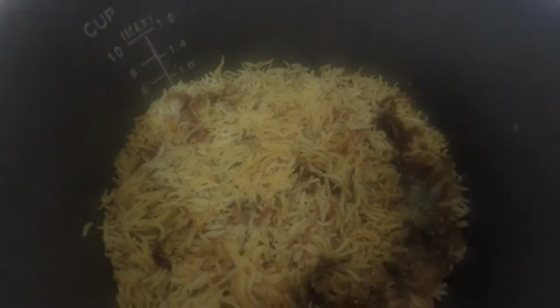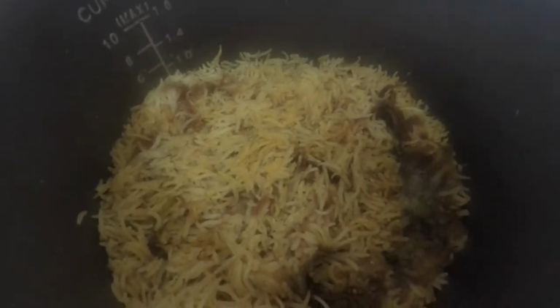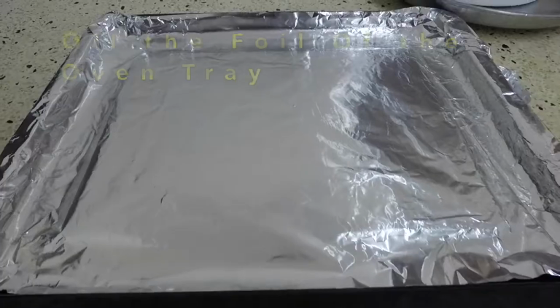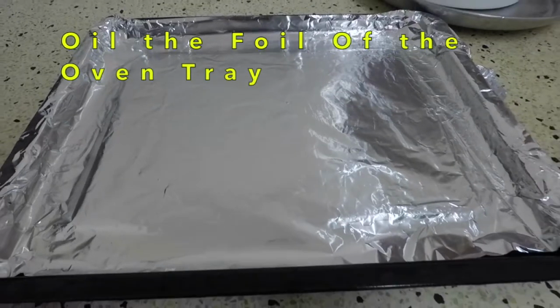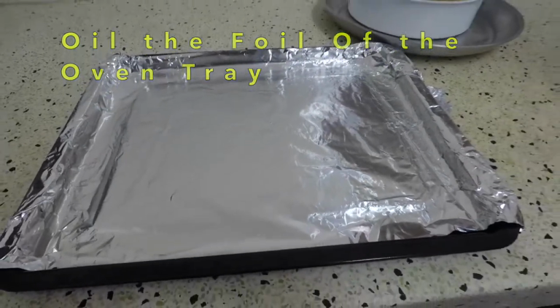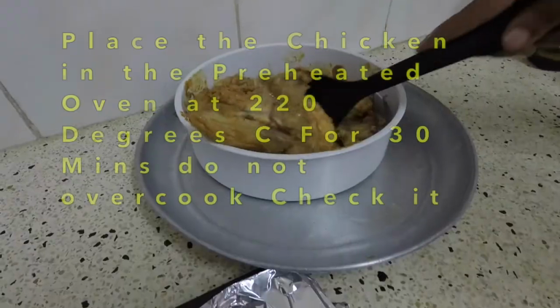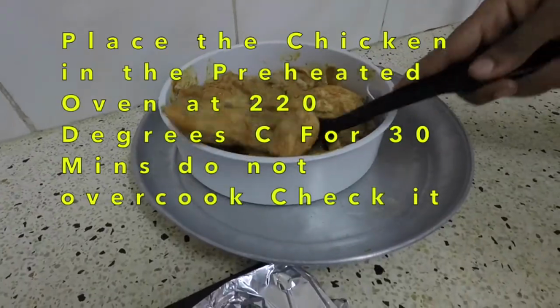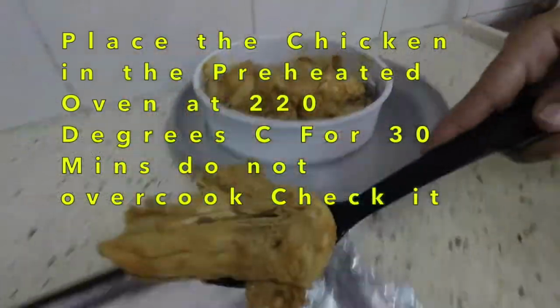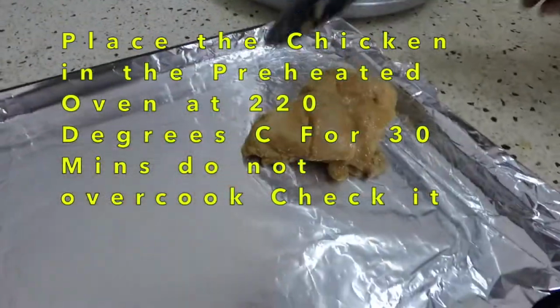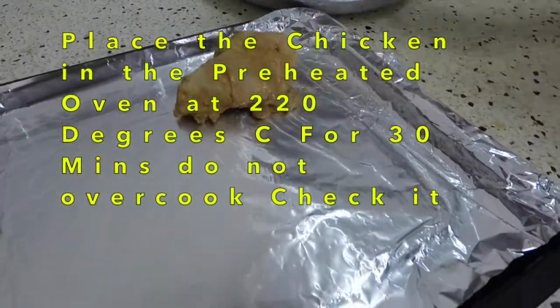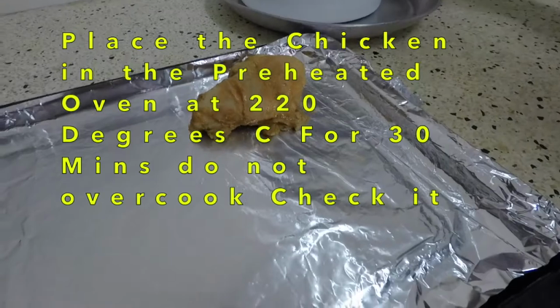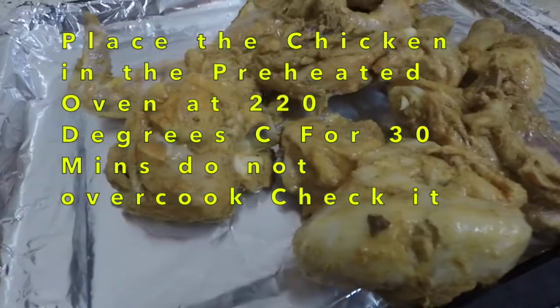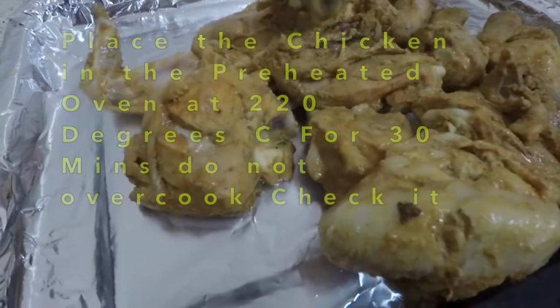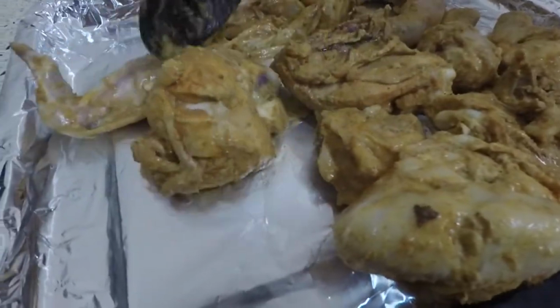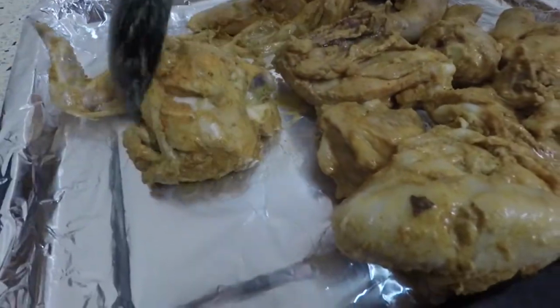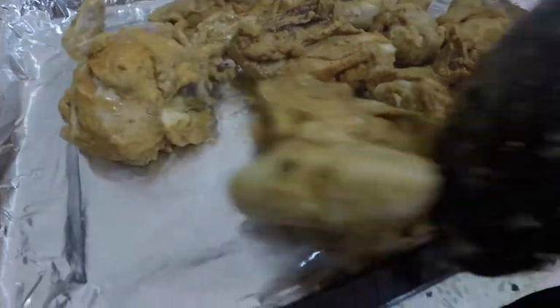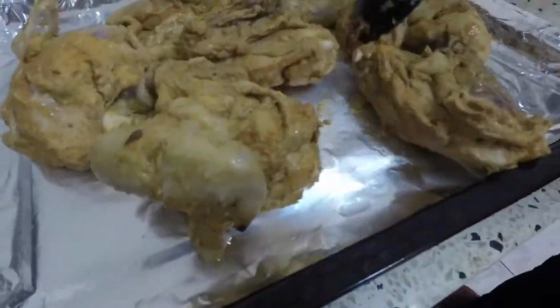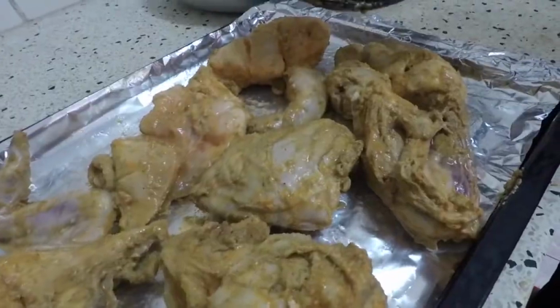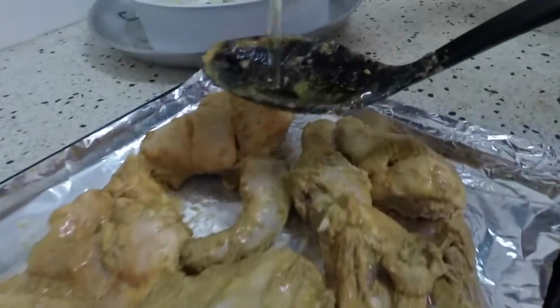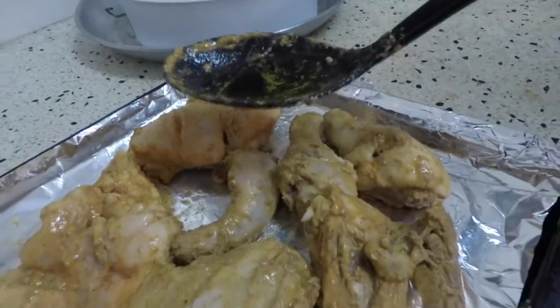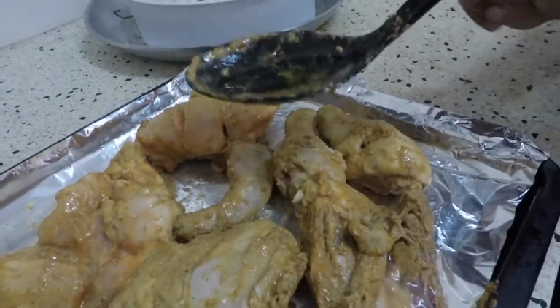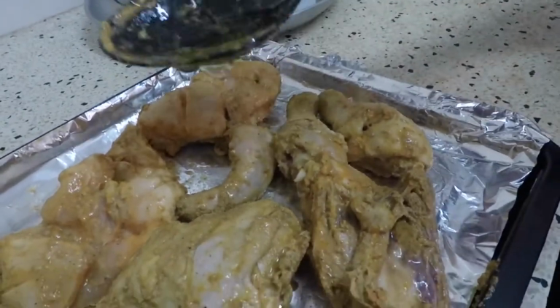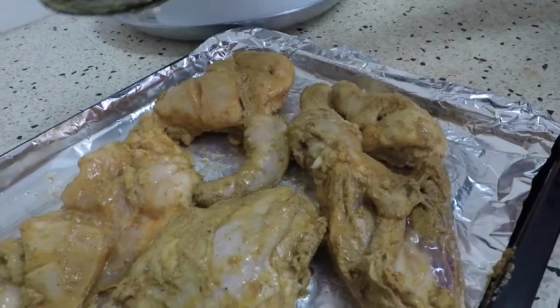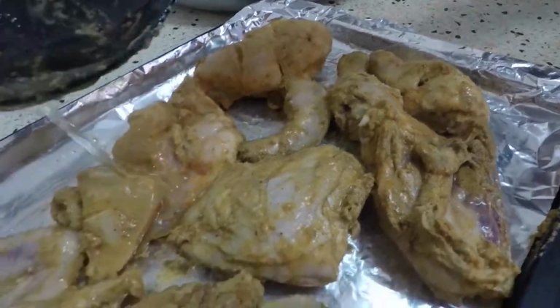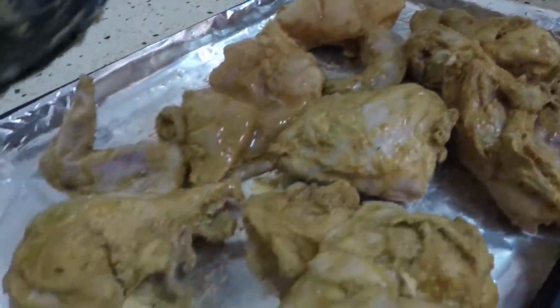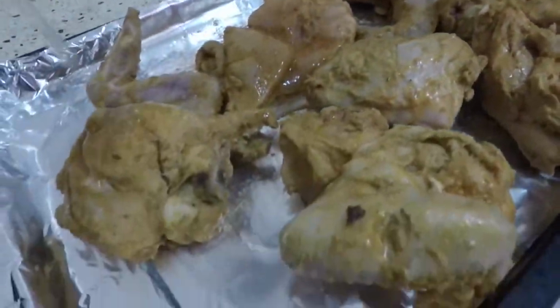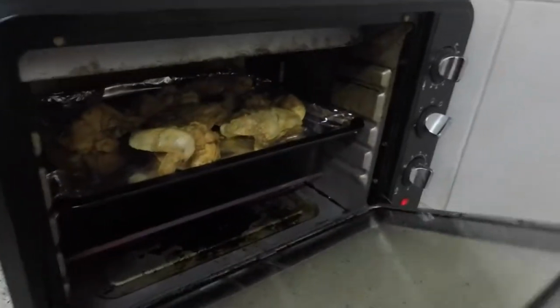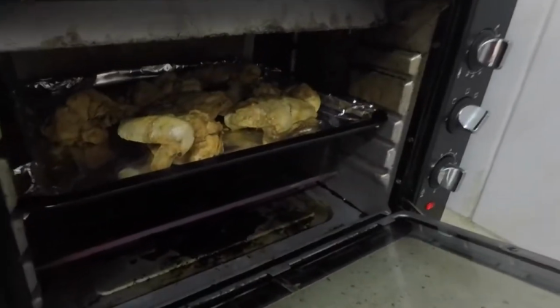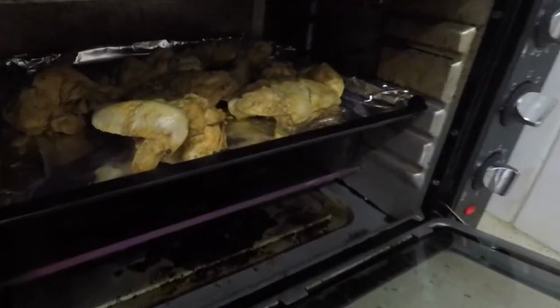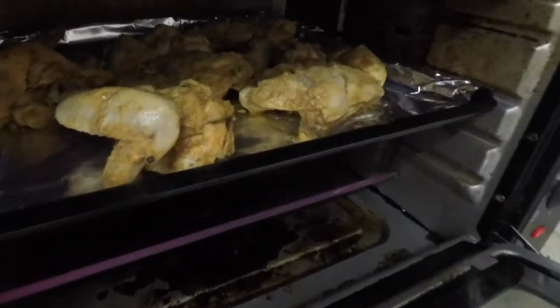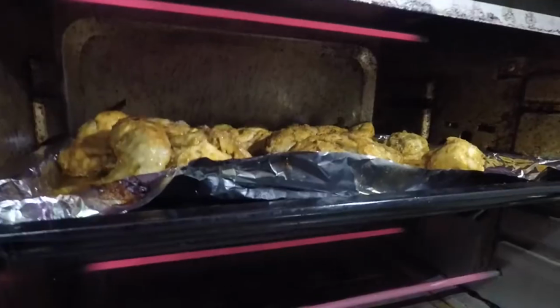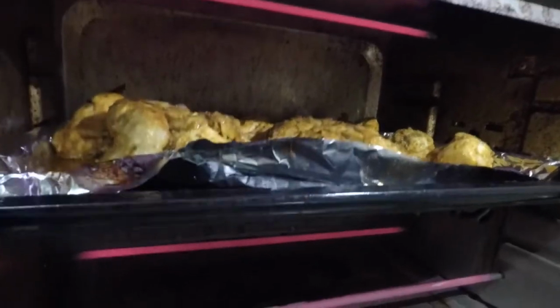Once the rice cooker is done, check out the steamed chicken. Put it in a tray, it'll go in the oven. Add a bit of oil on top.